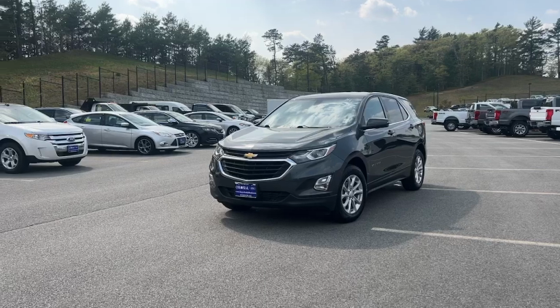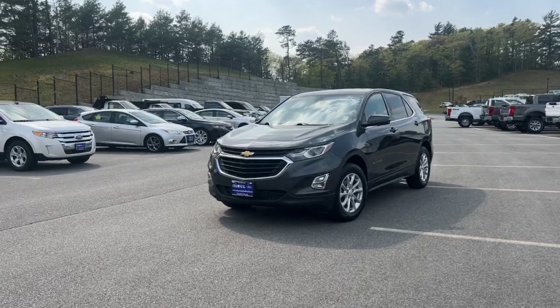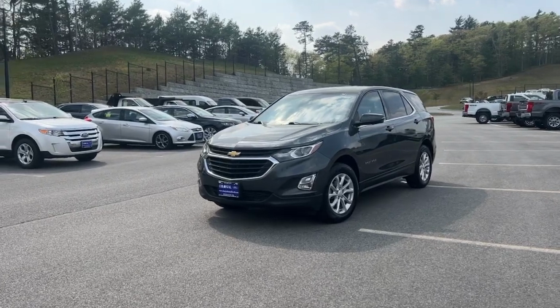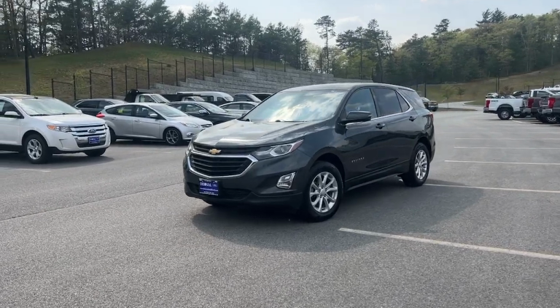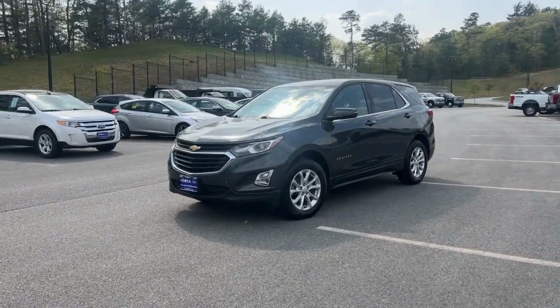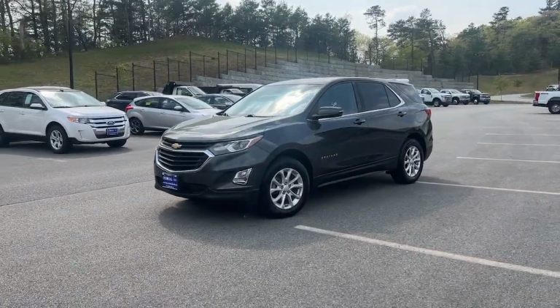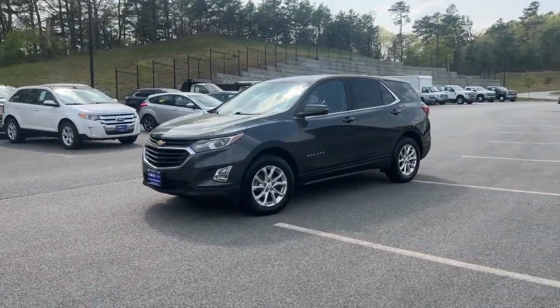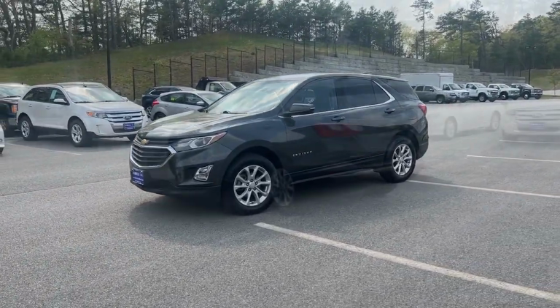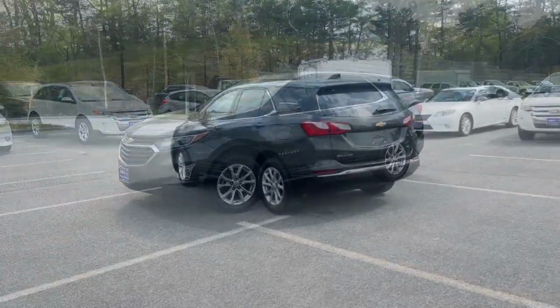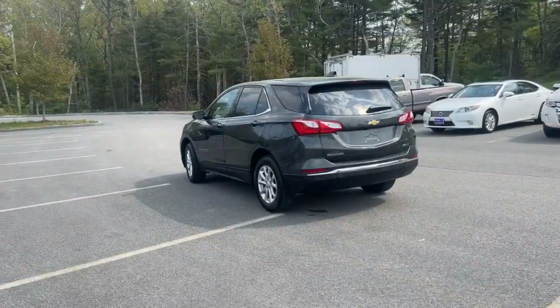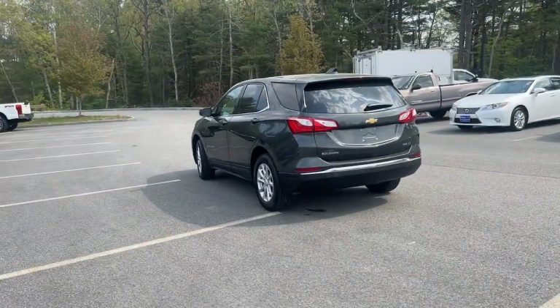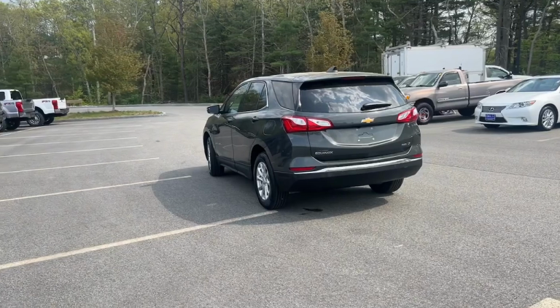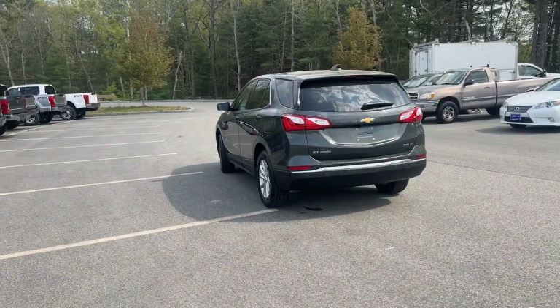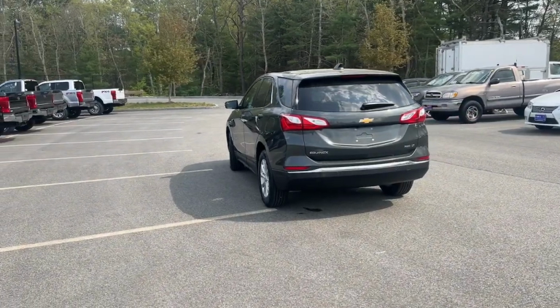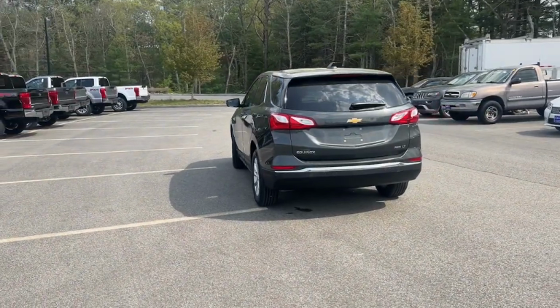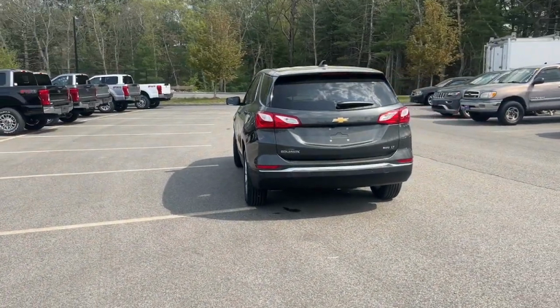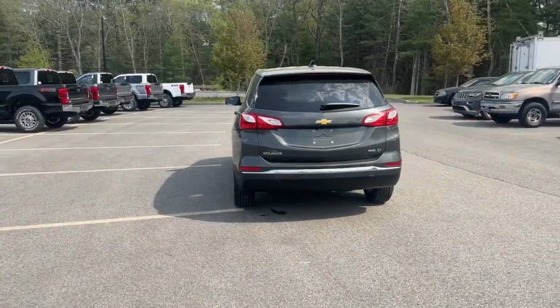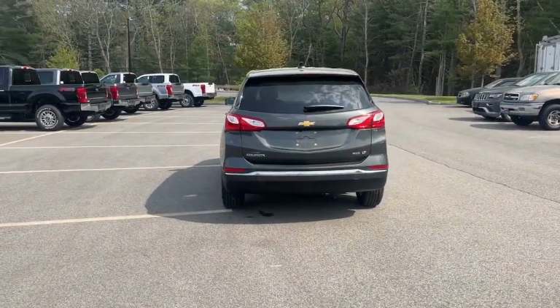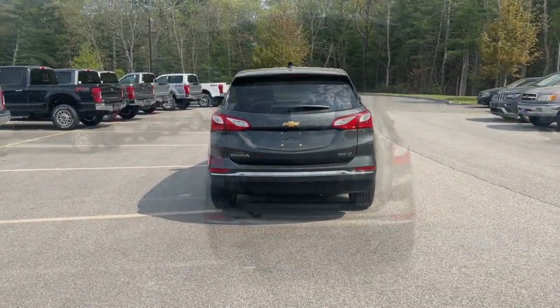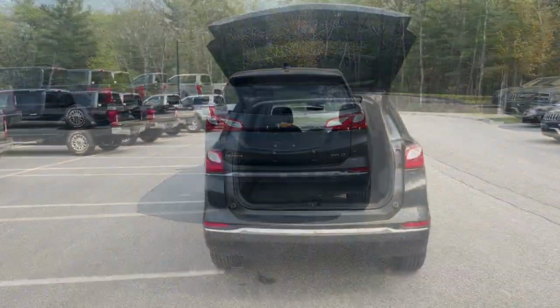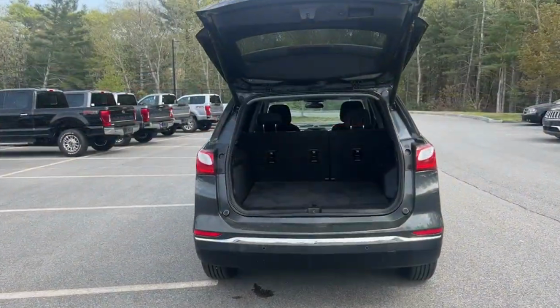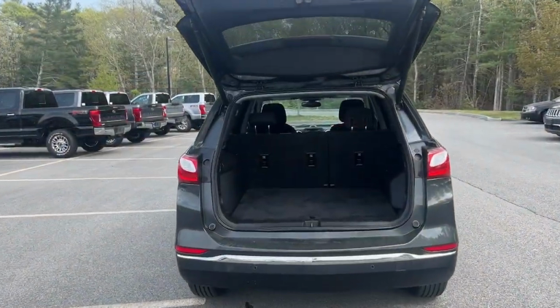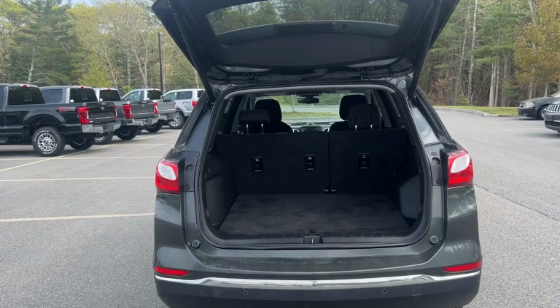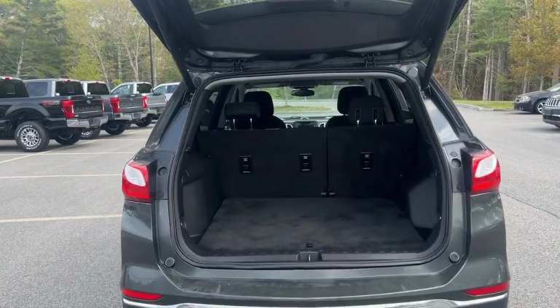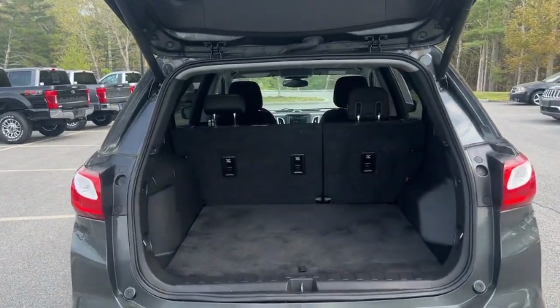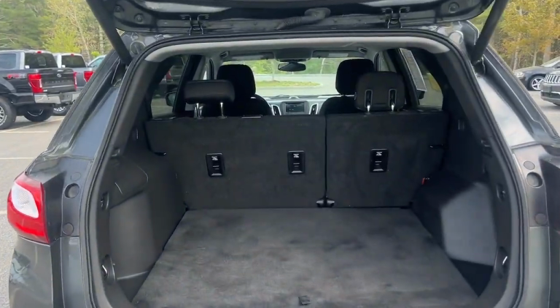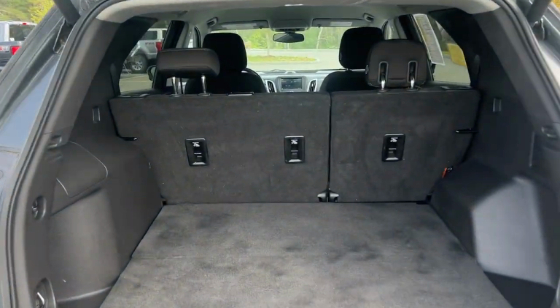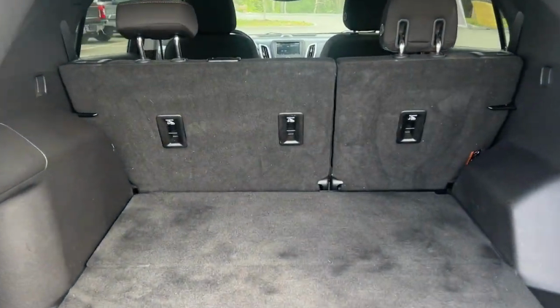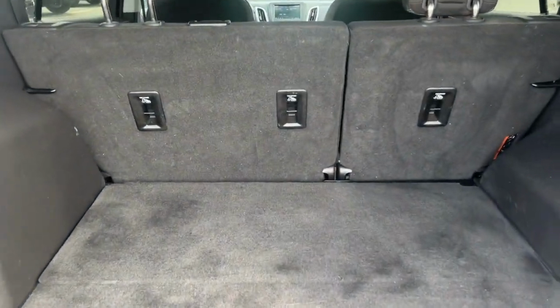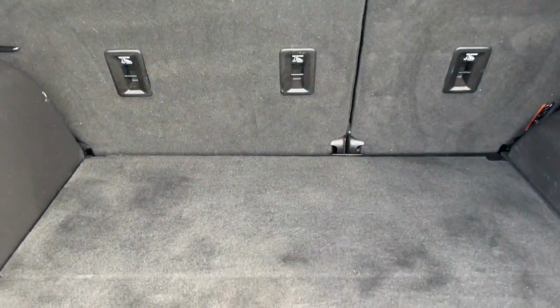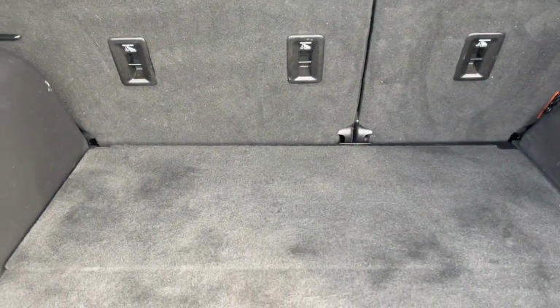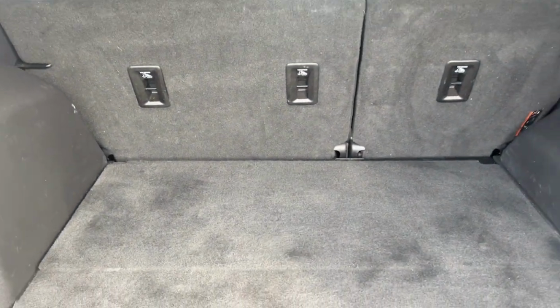Introducing the 2019 Chevrolet Equinox. This vehicle is an outstanding buy with fewer than 40,000 miles on the odometer. Whether you're on a family road trip or doing the daily drive, the Equinox is your go-to vehicle.